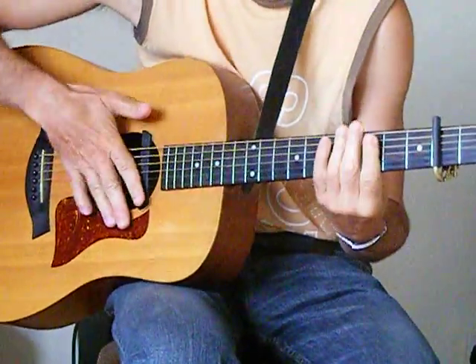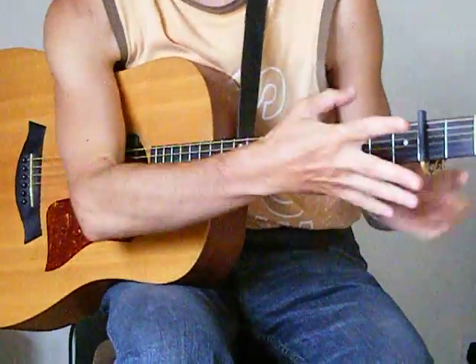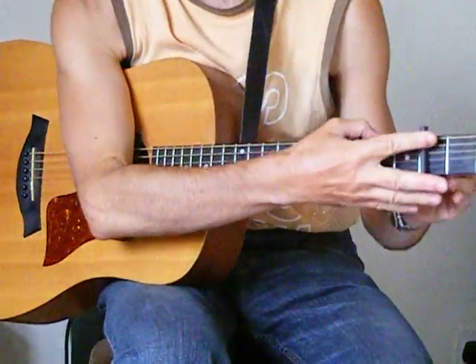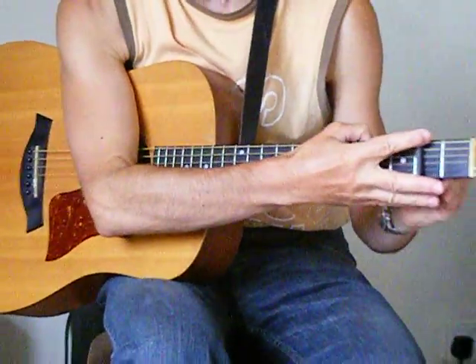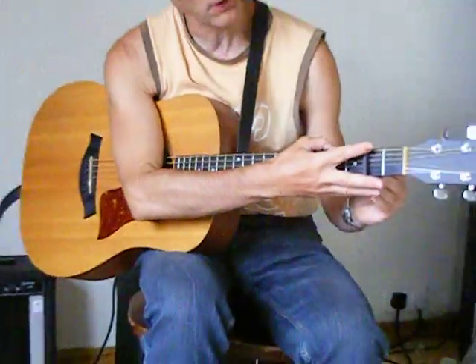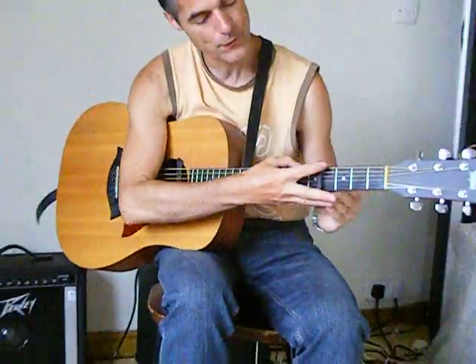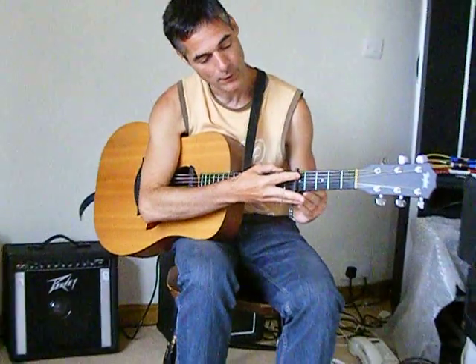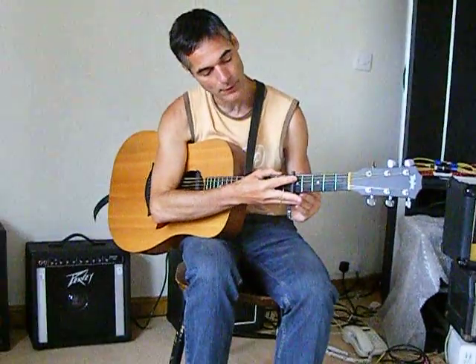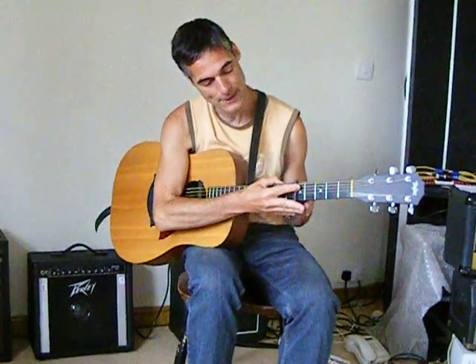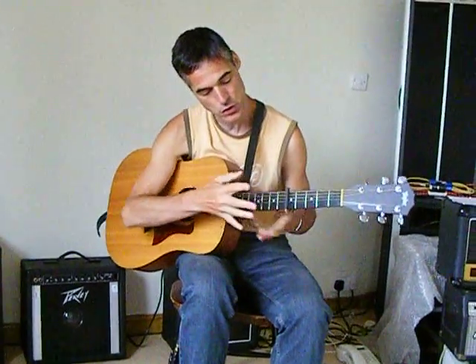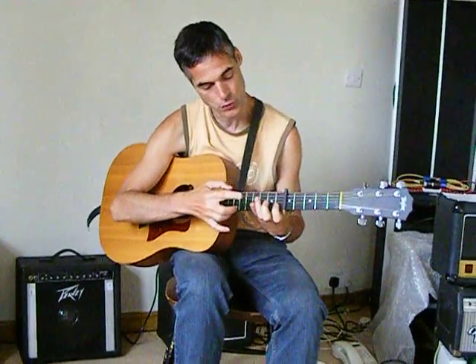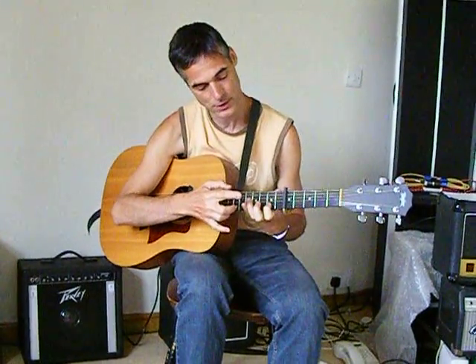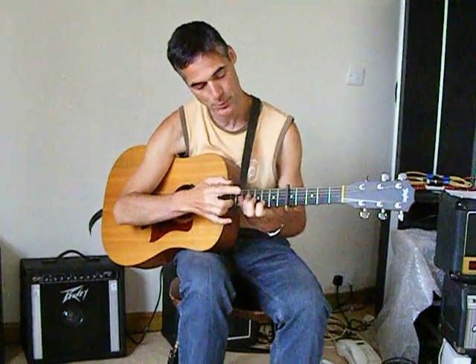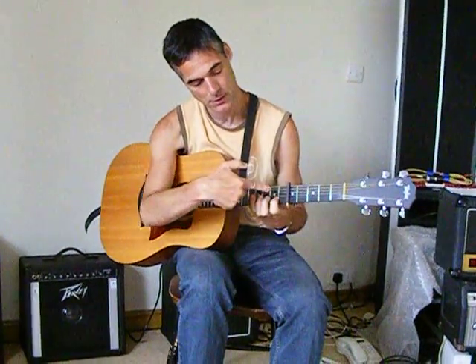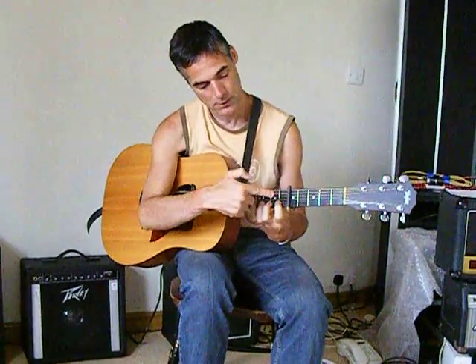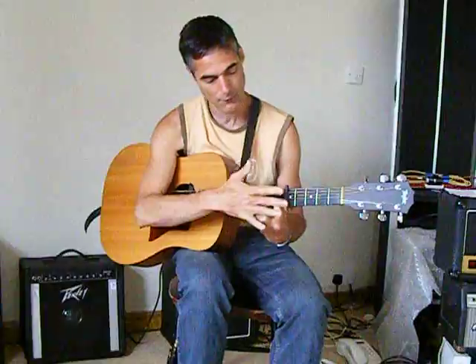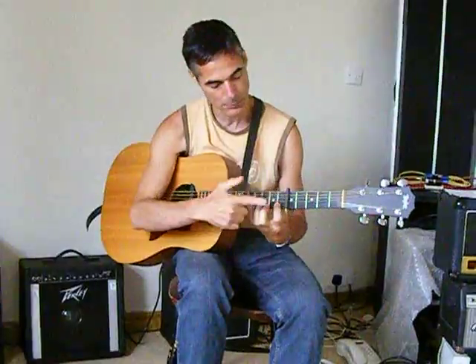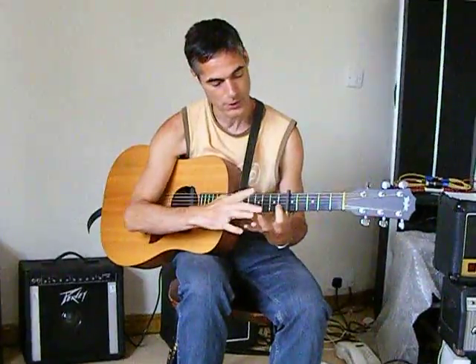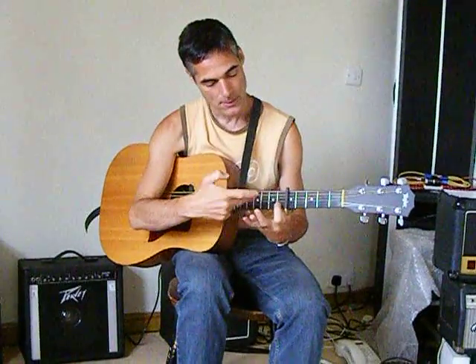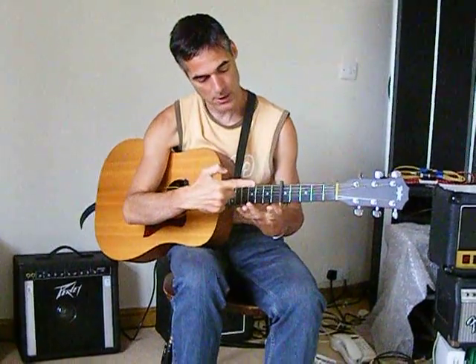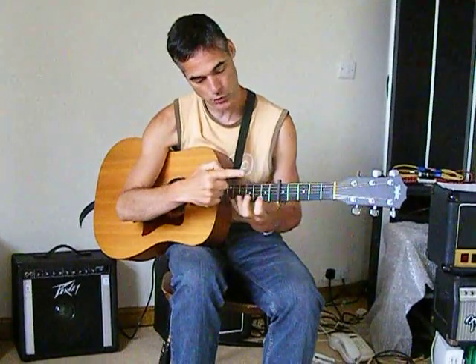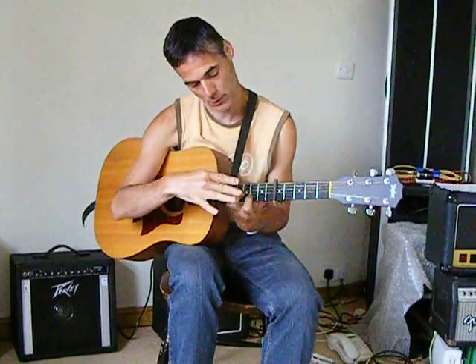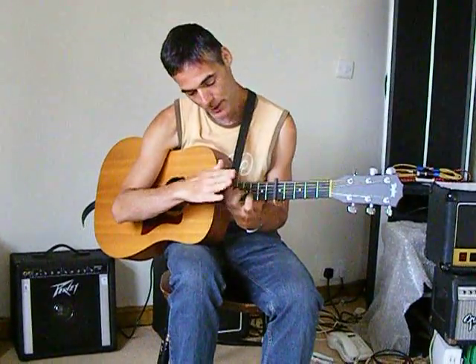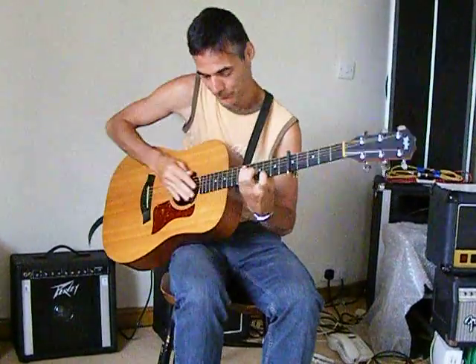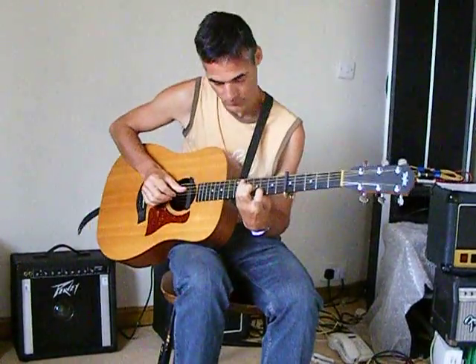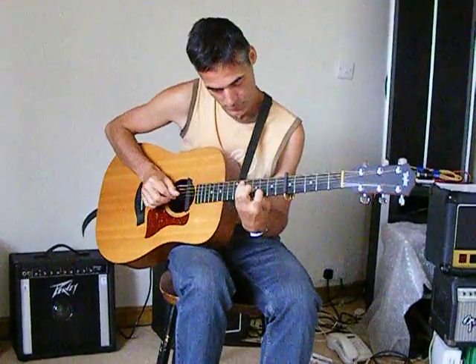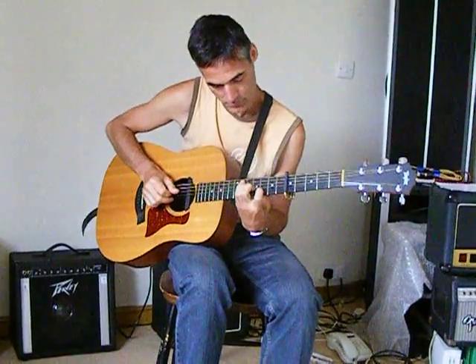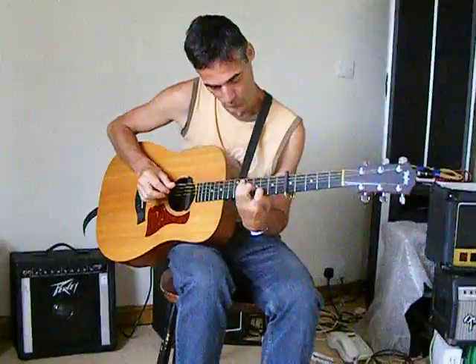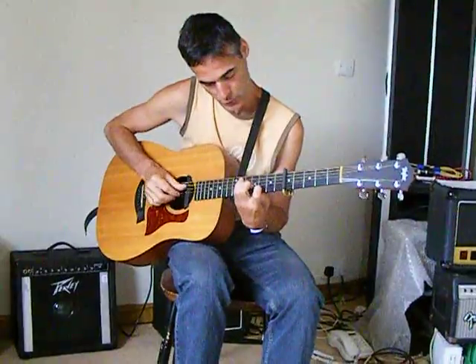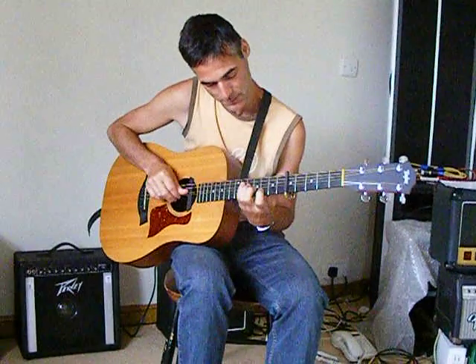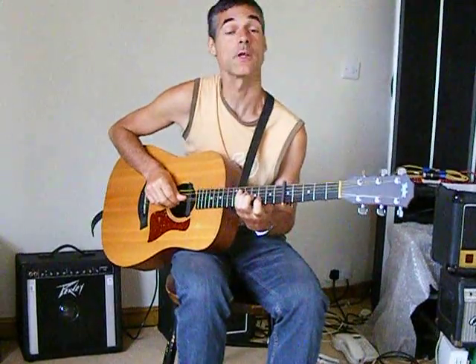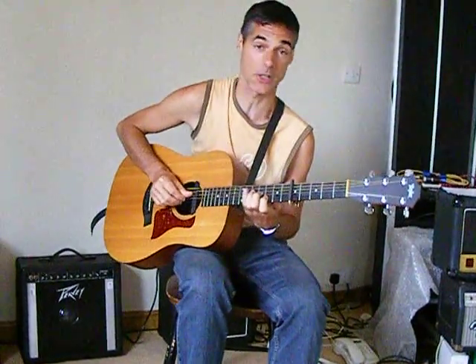One more with a capo on five. Again, two frets in between after the capo. So we'll end up here. What's this chord then? It's a C.